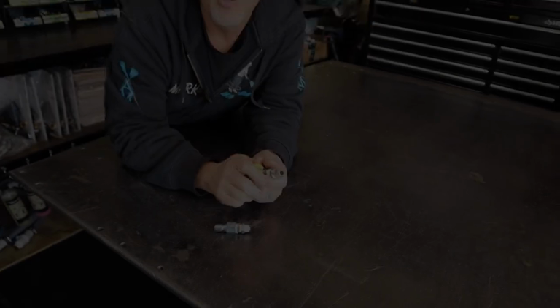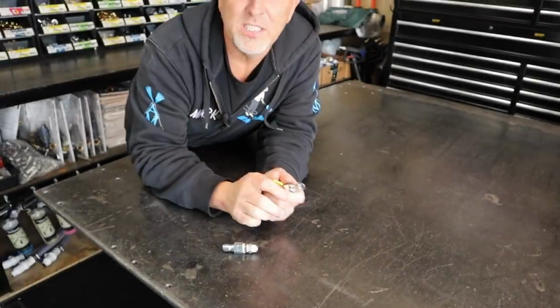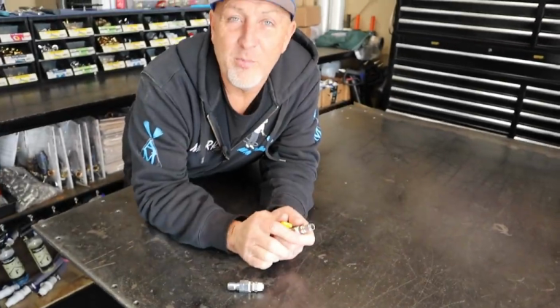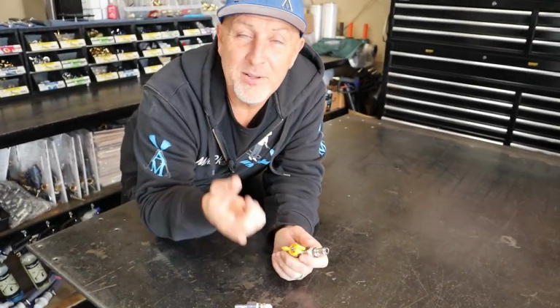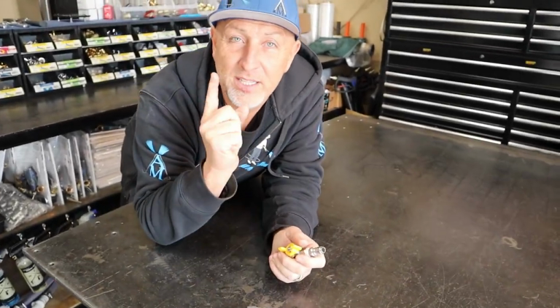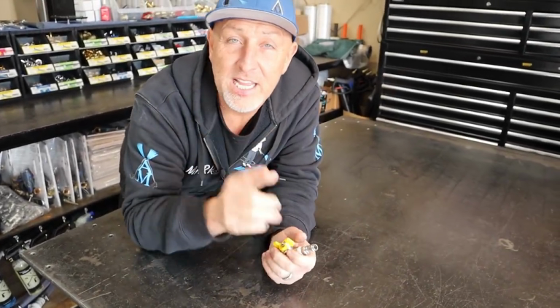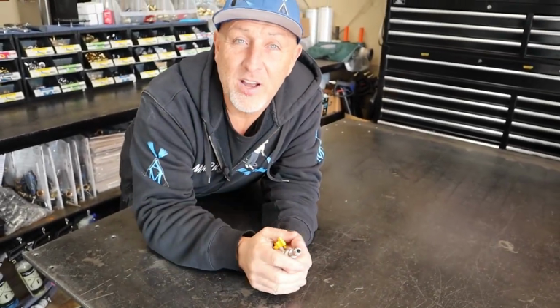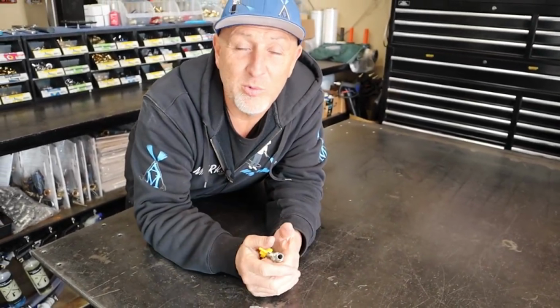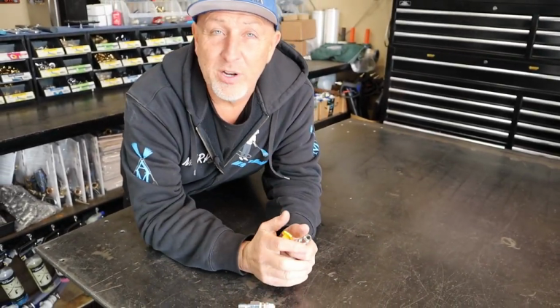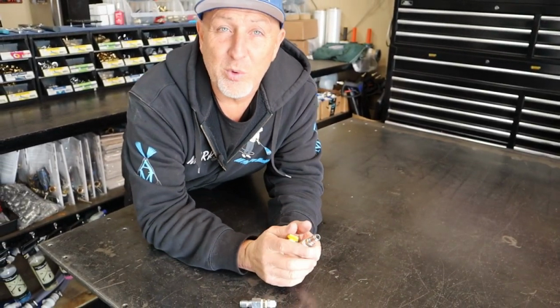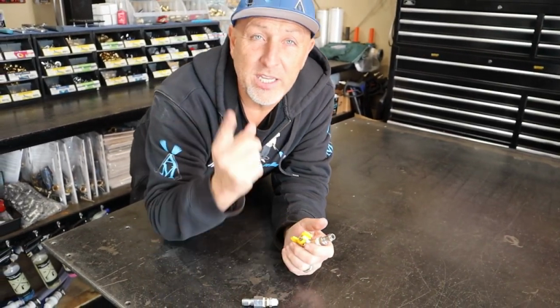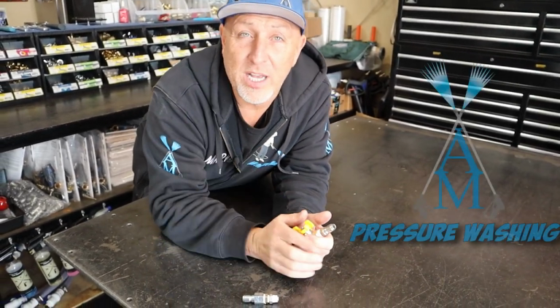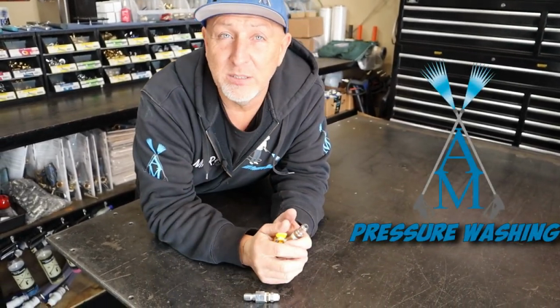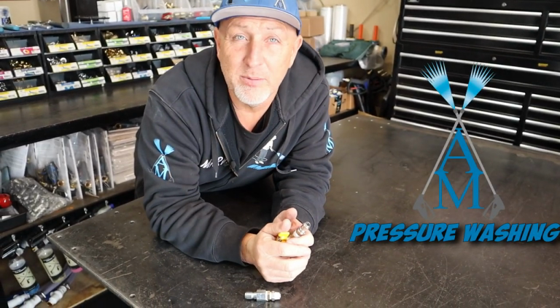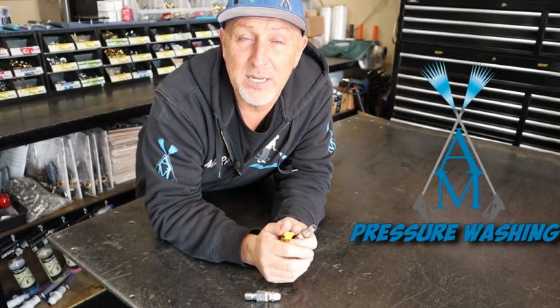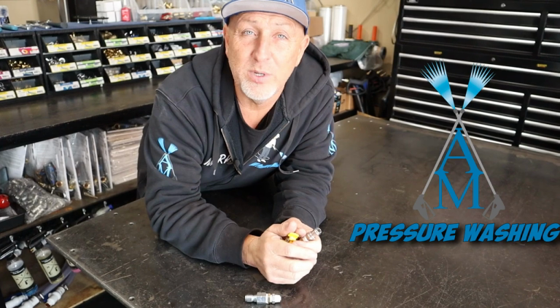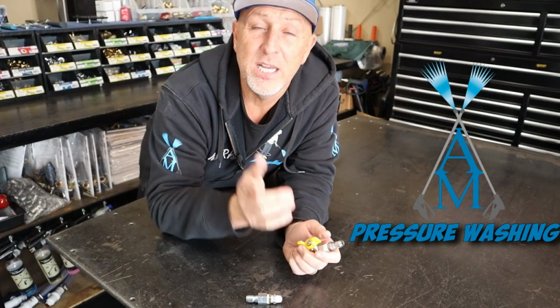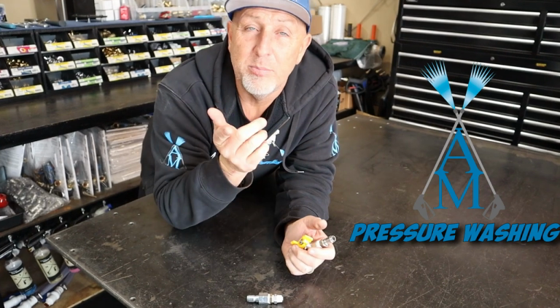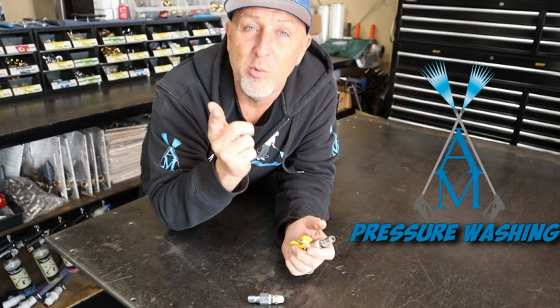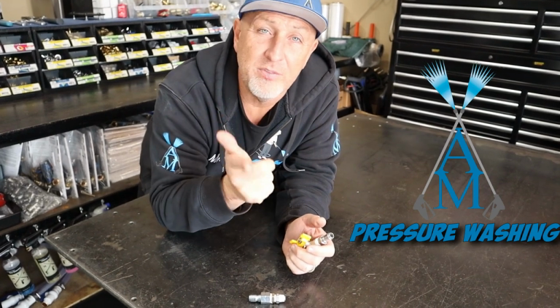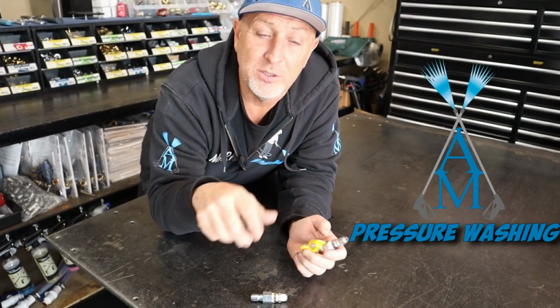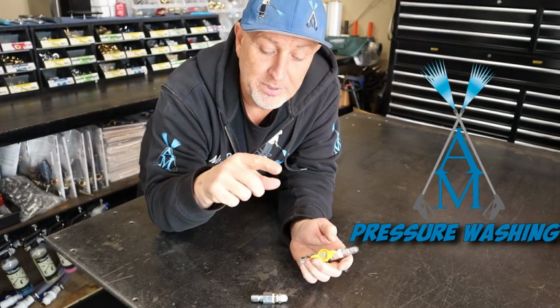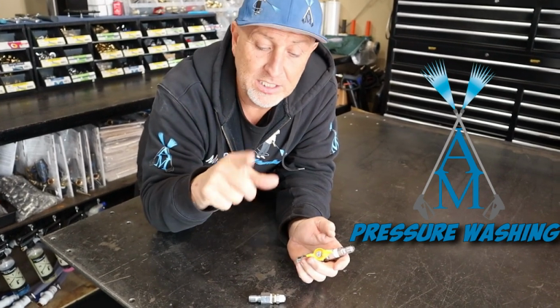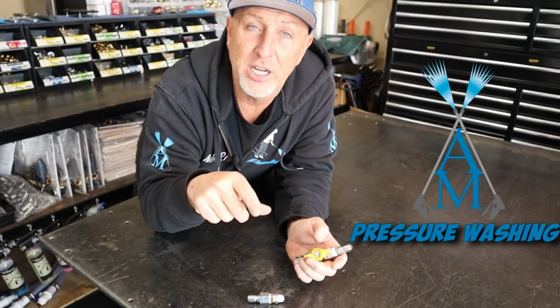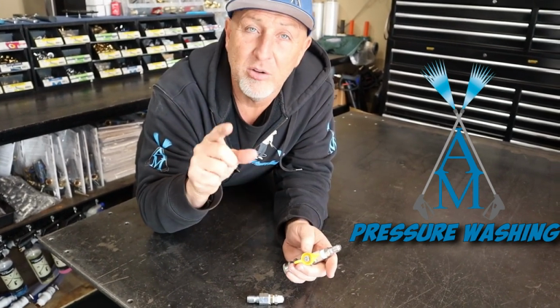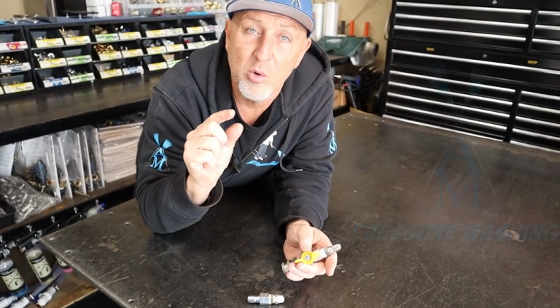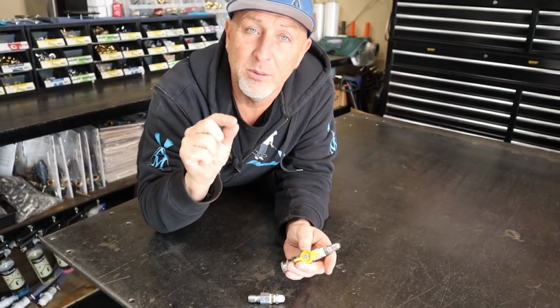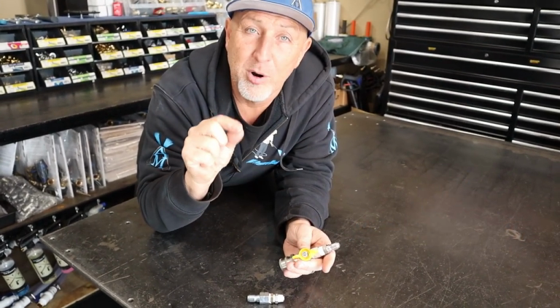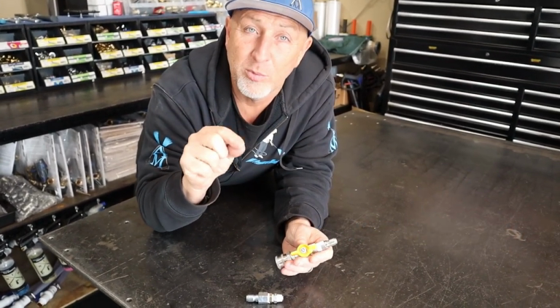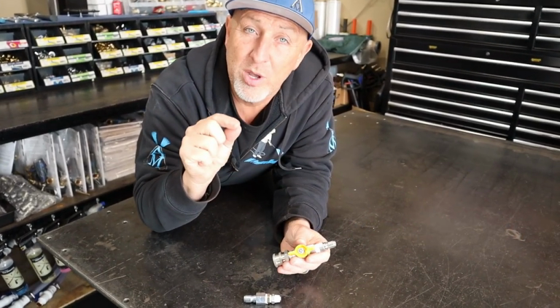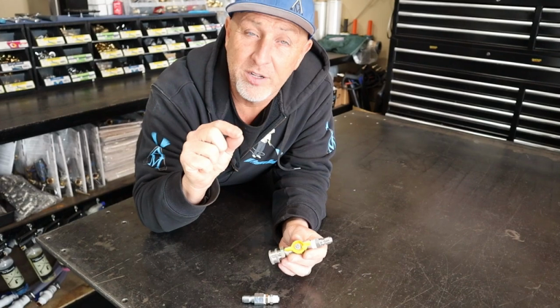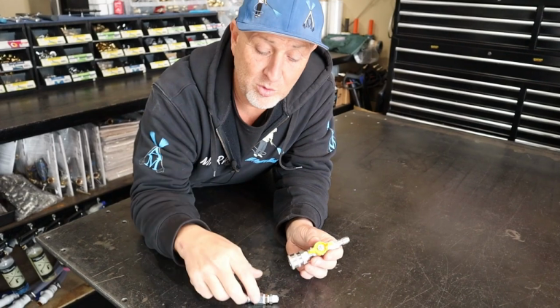What's up everybody? Today is Friday. We're getting ready for the weekend. We got Christmas coming up next week, but I wanted to give you a little tidbits and a shout out on some of the parts that we do have in inventory.